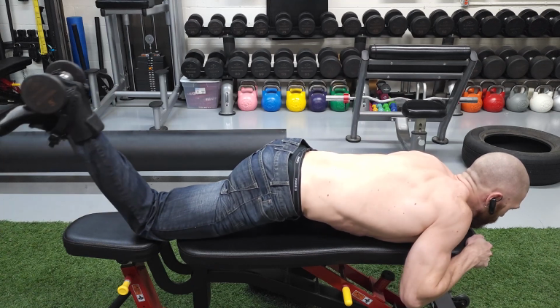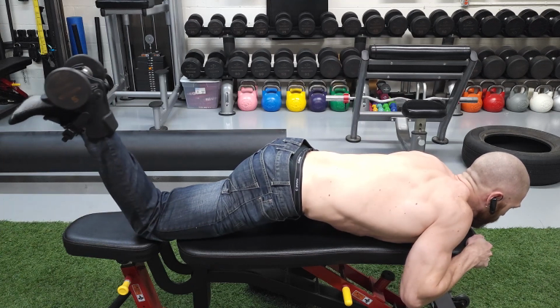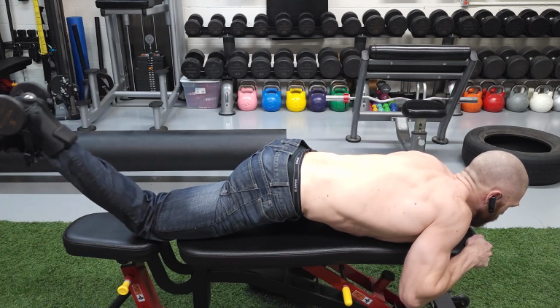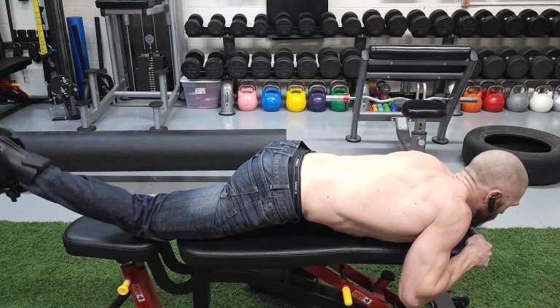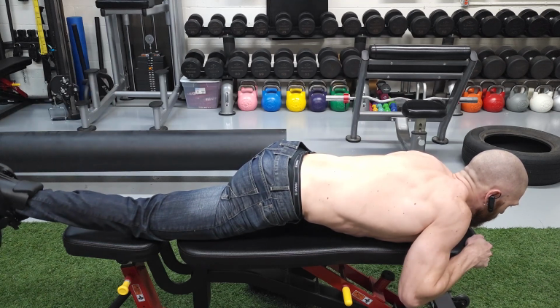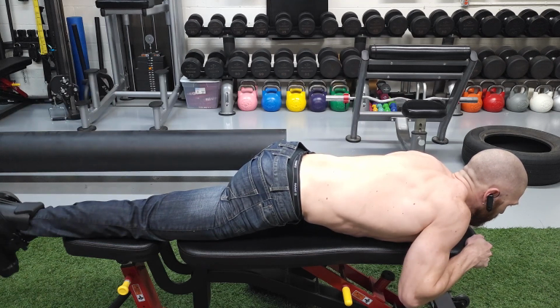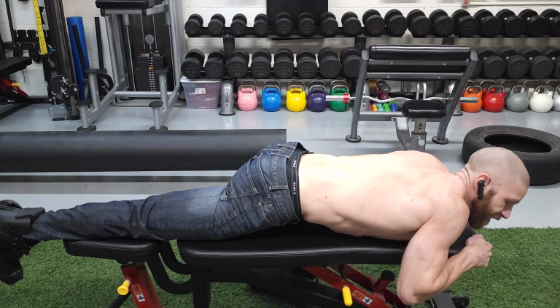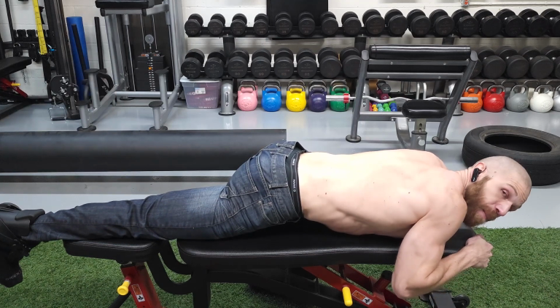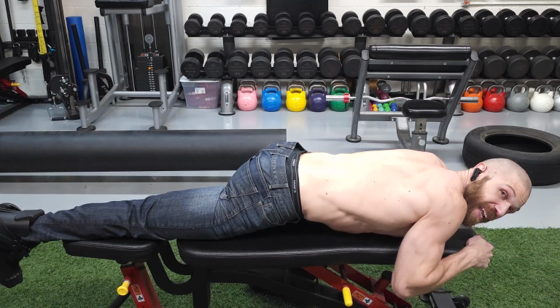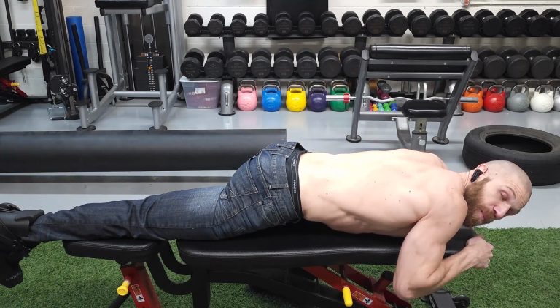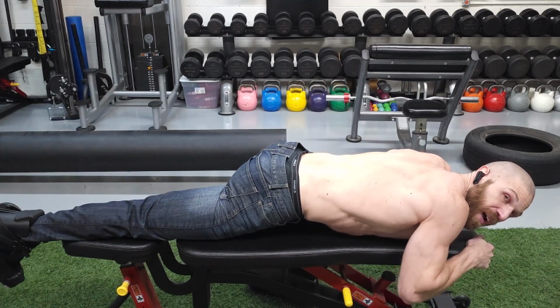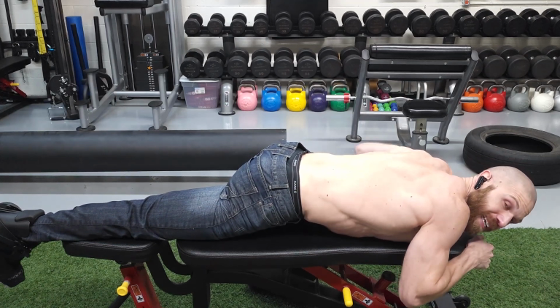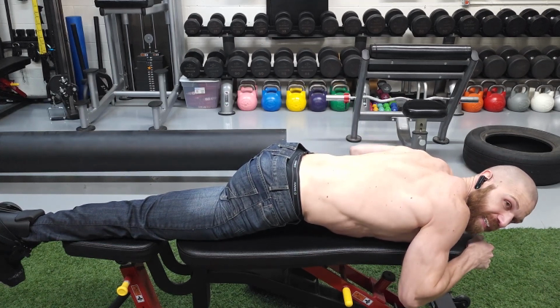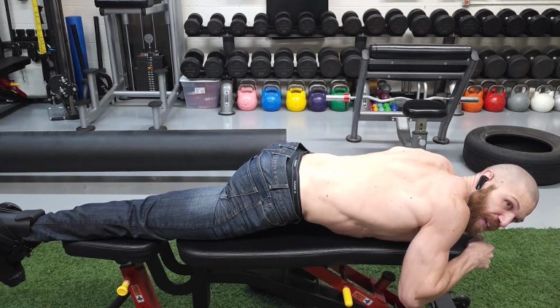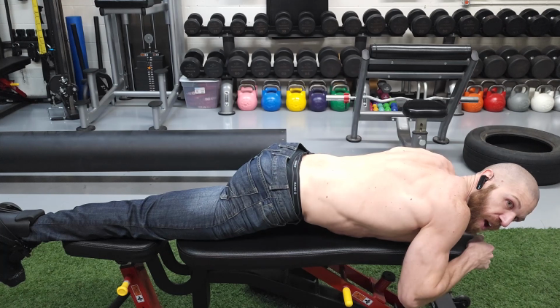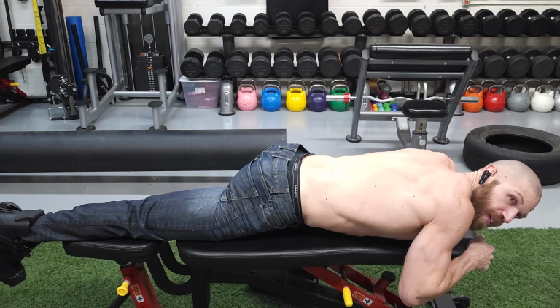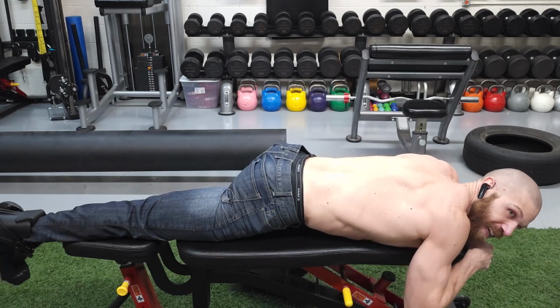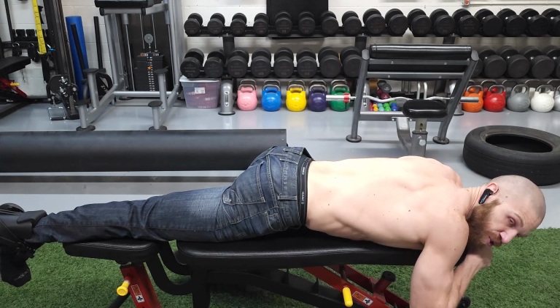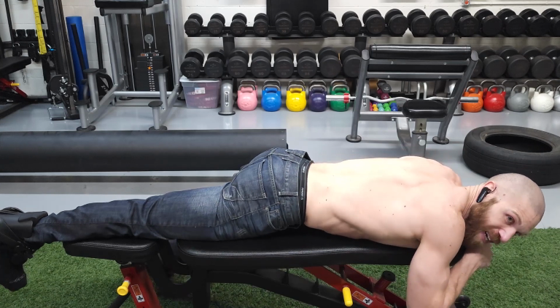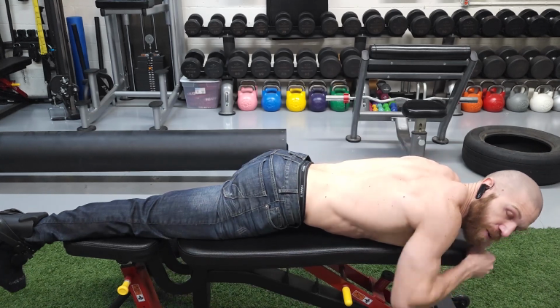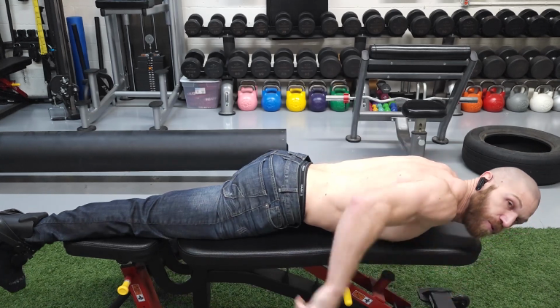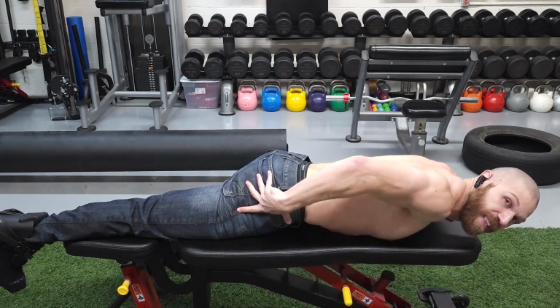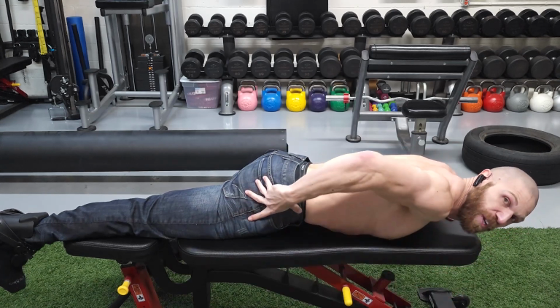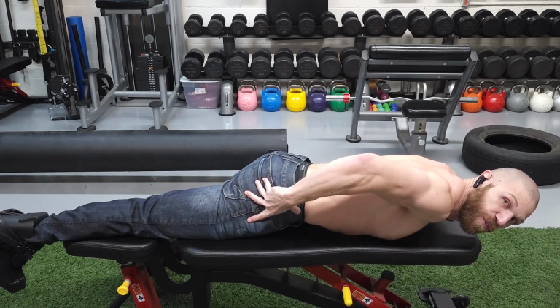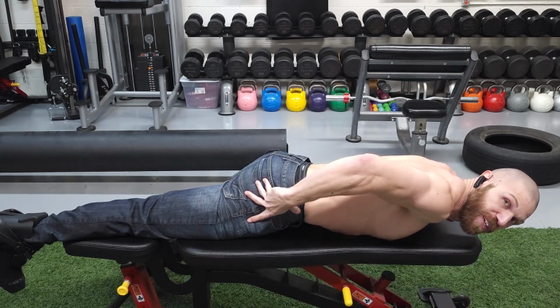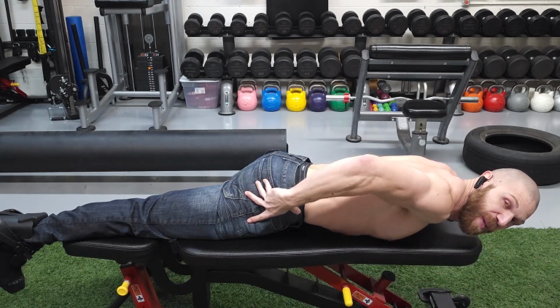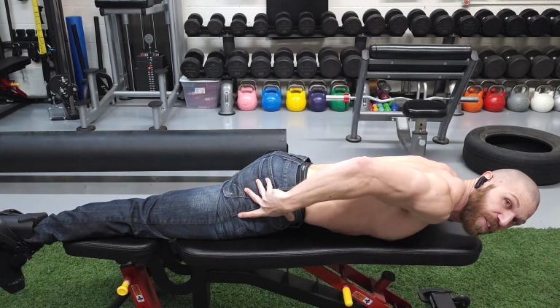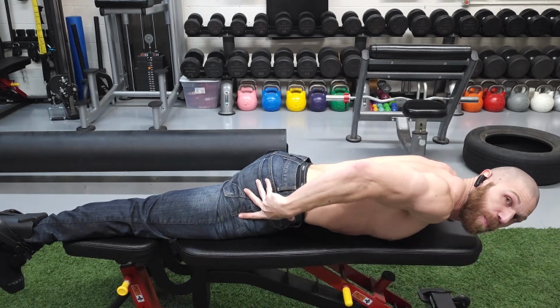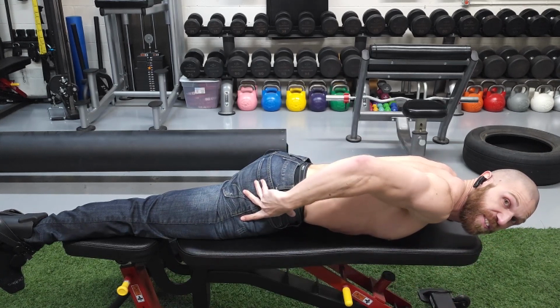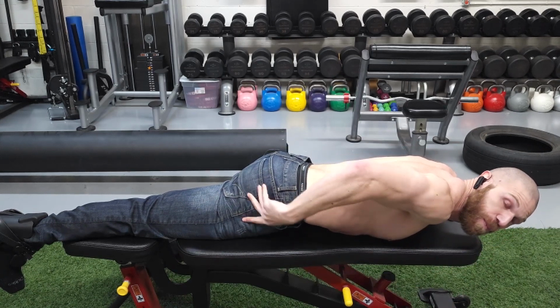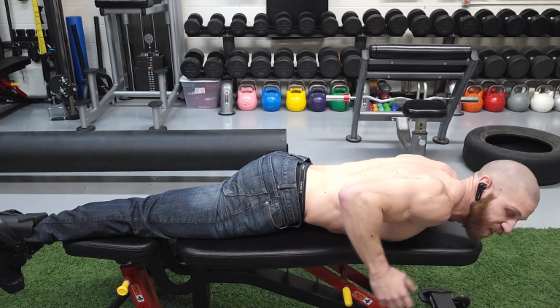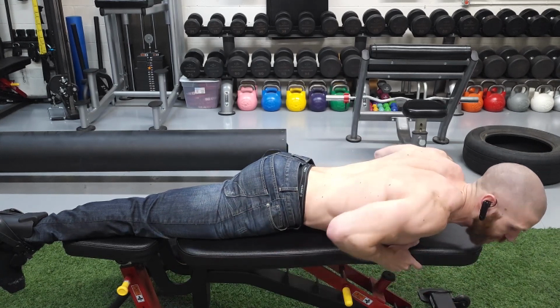Now we're going to go into a couple of common mistakes. Mistake number one is allowing the non-working leg to straighten out and losing that retroversion of the pelvis or the posterior pelvic tilt.